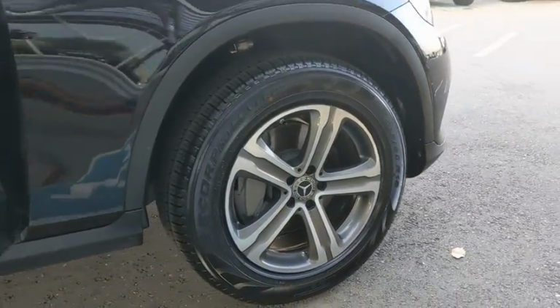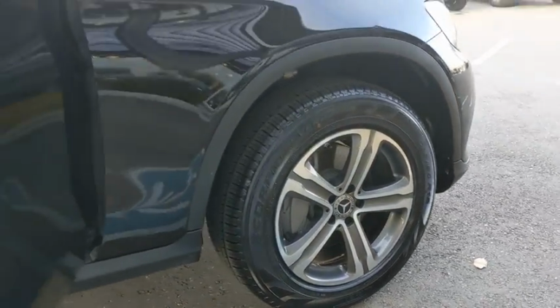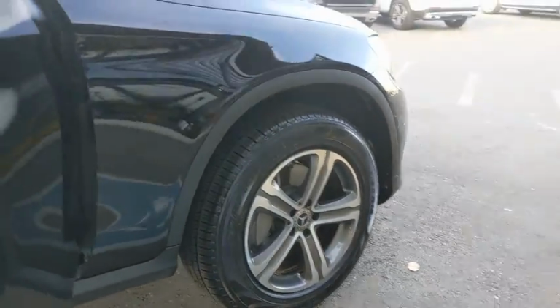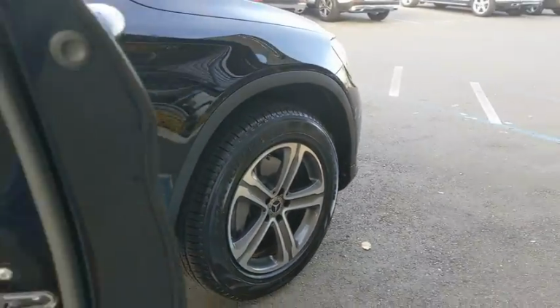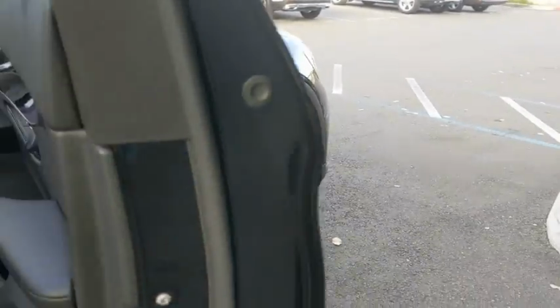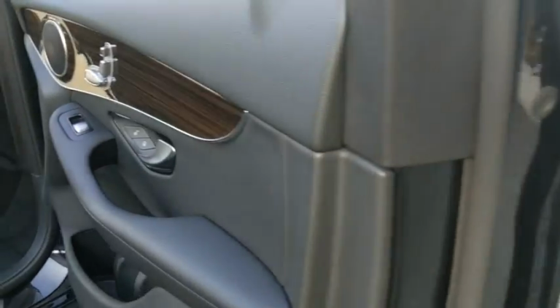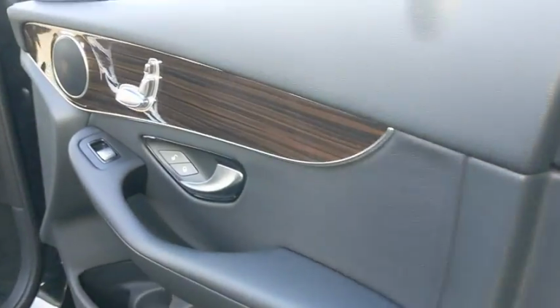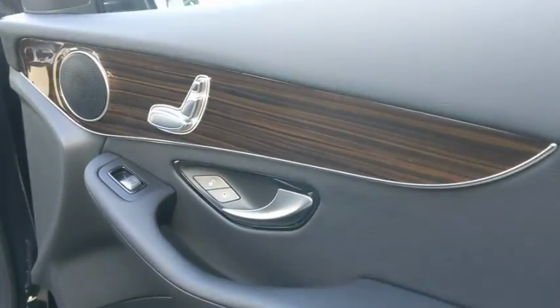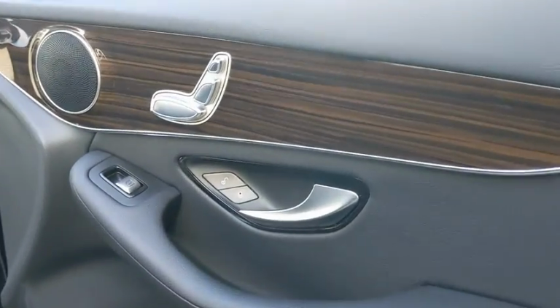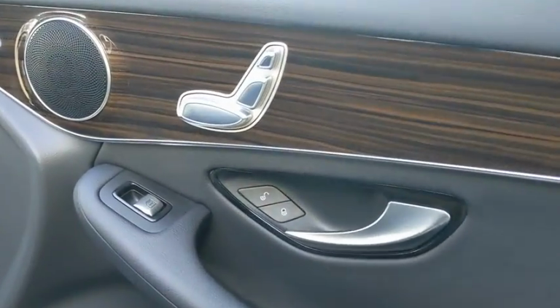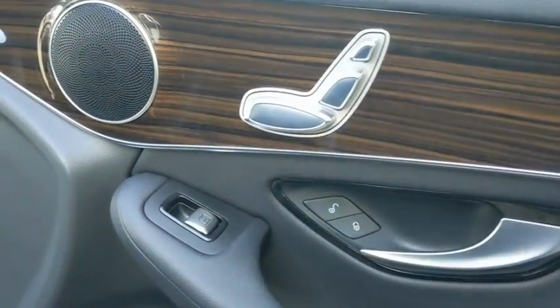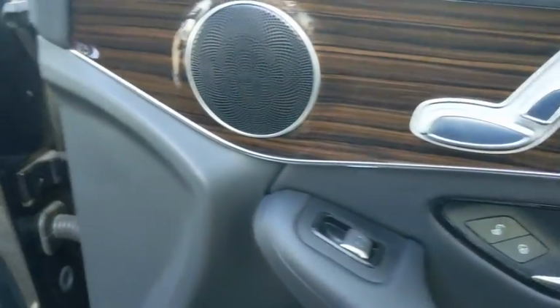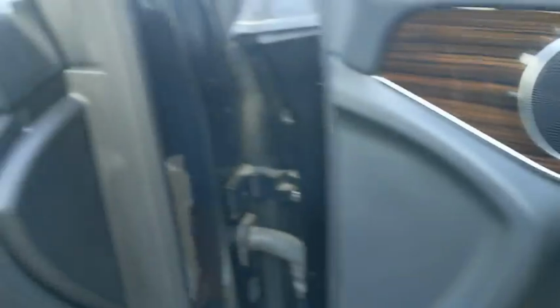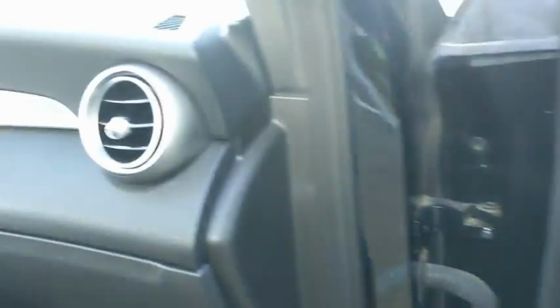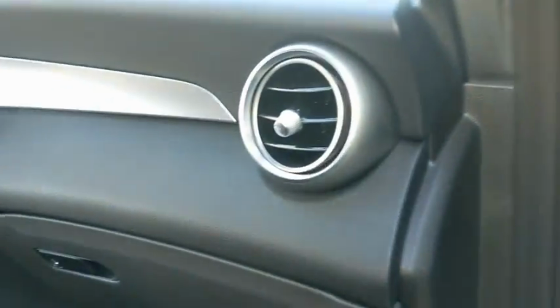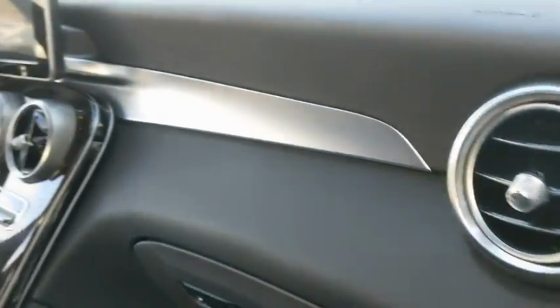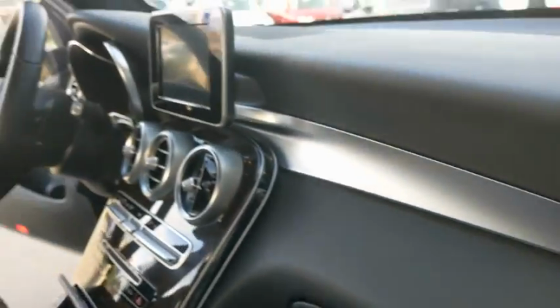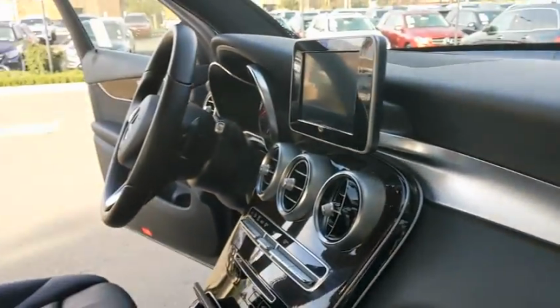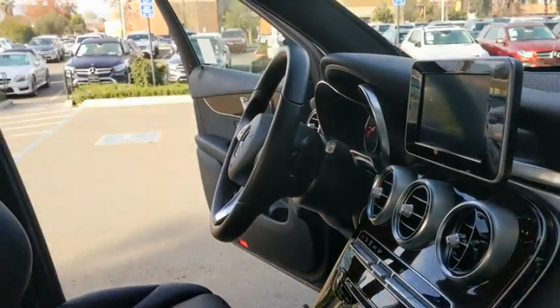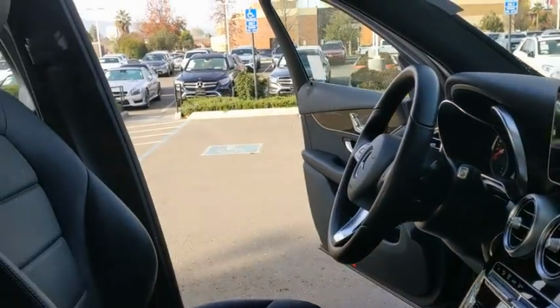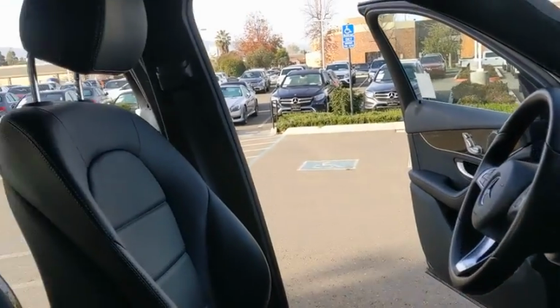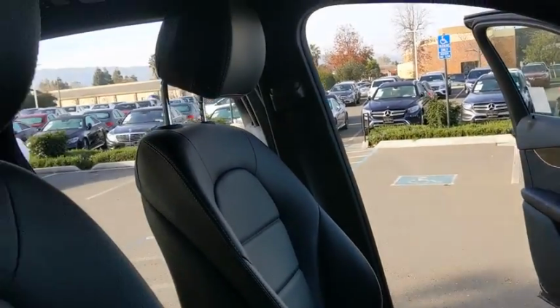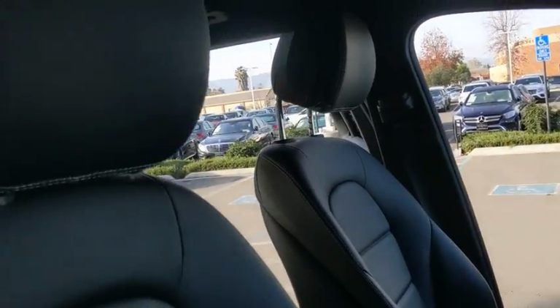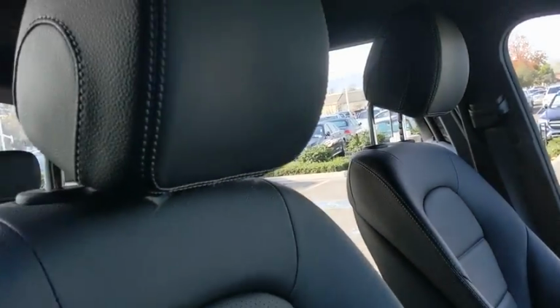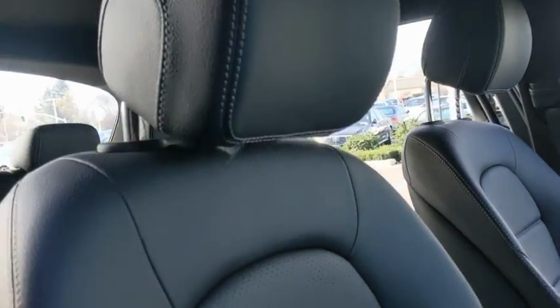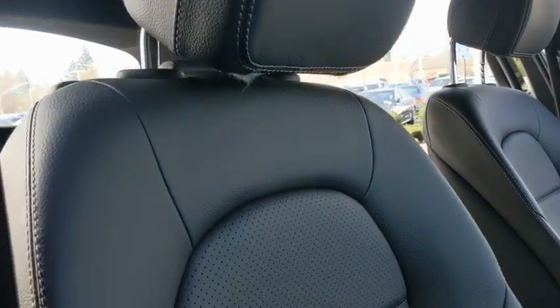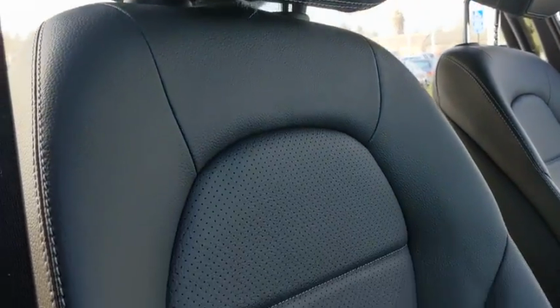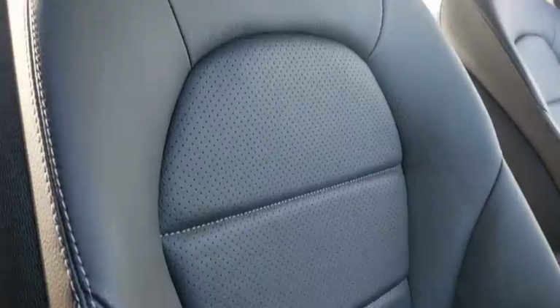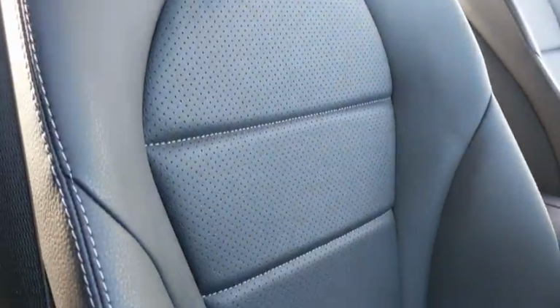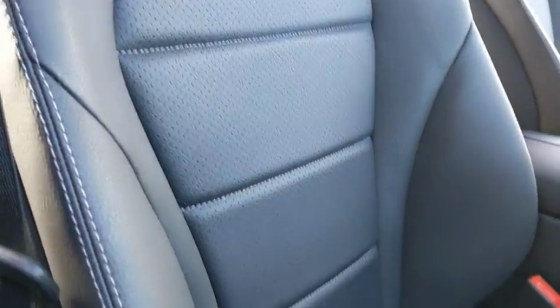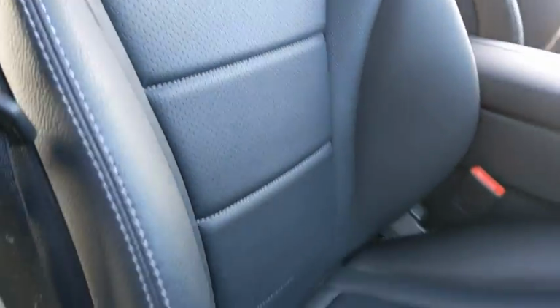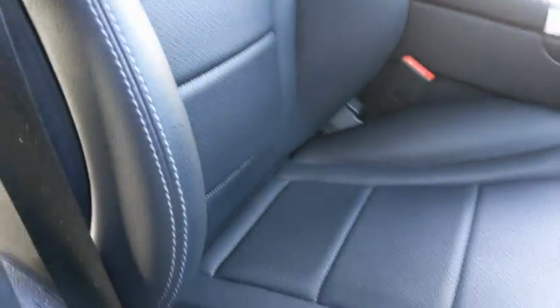Here are some of this vehicle's great options: backup camera, power passenger seat, steering wheel audio controls, remote engine start, power liftgate, traction control, stability control, keyless entry, and anti-lock braking system.